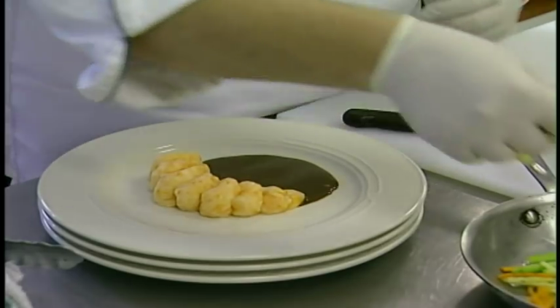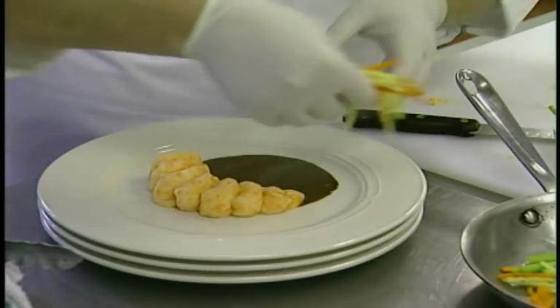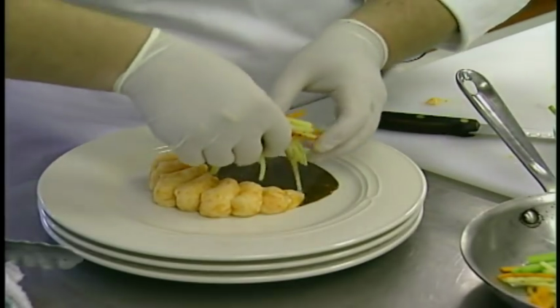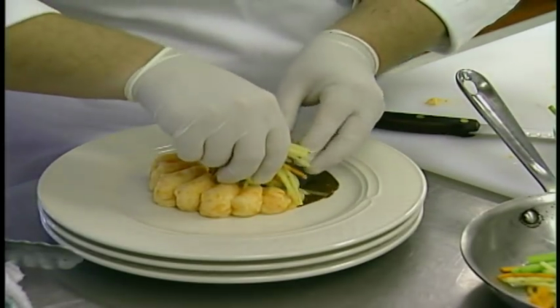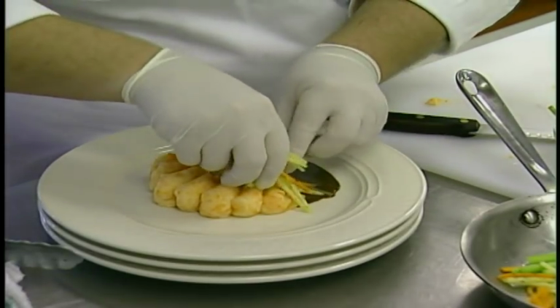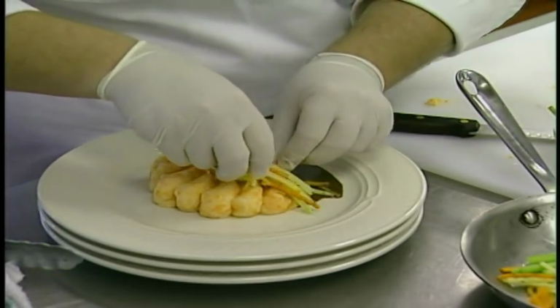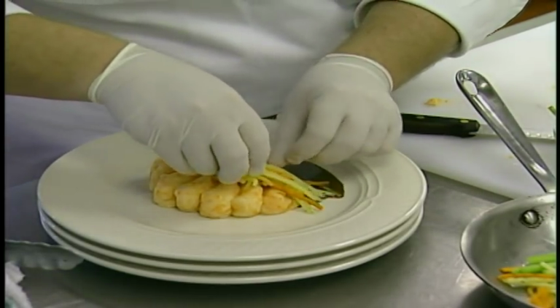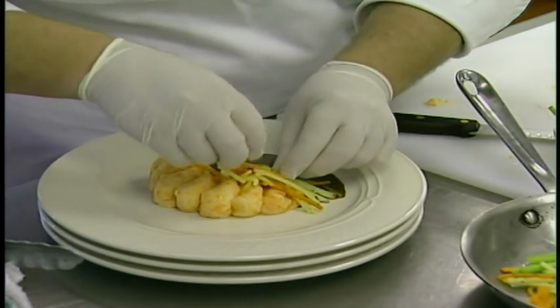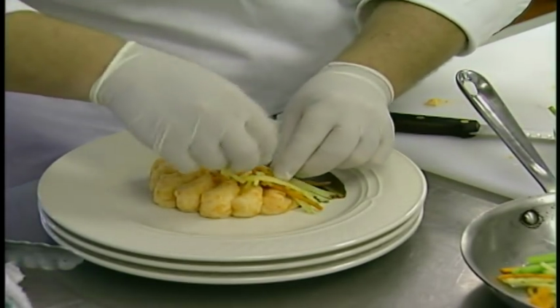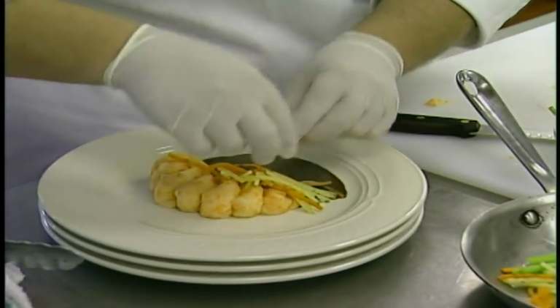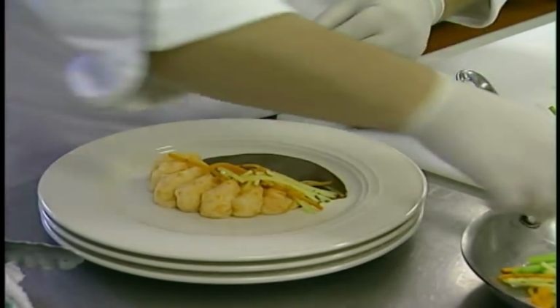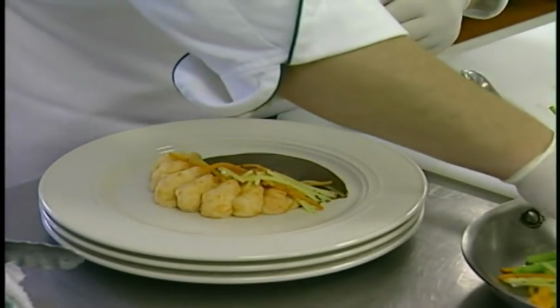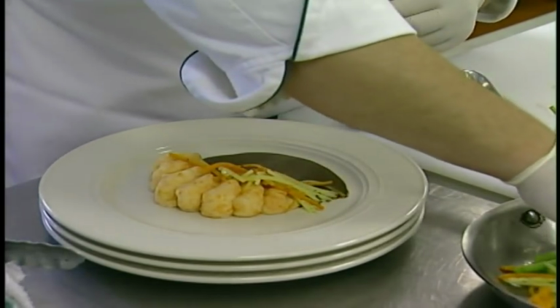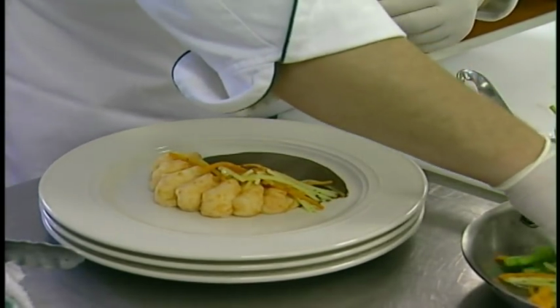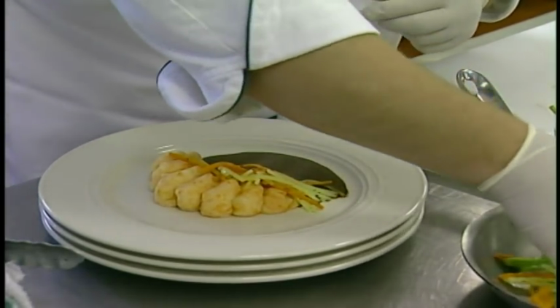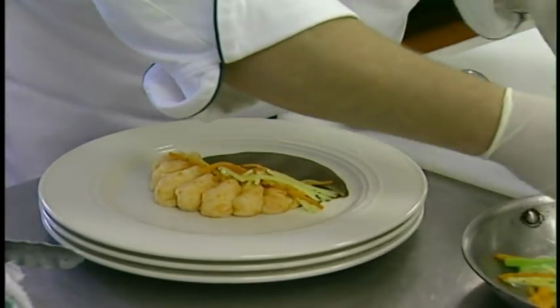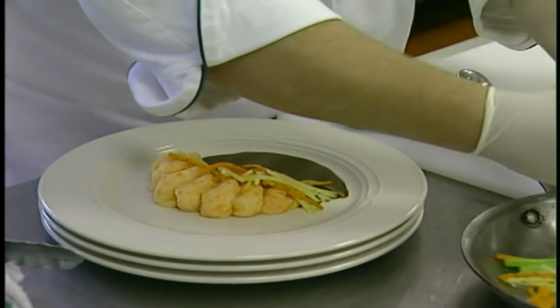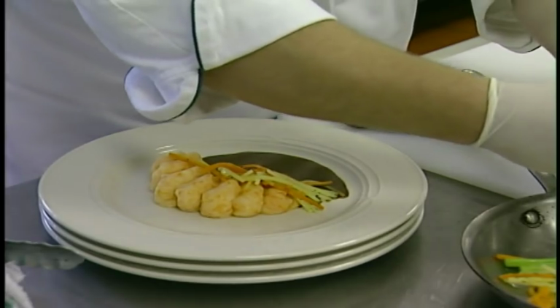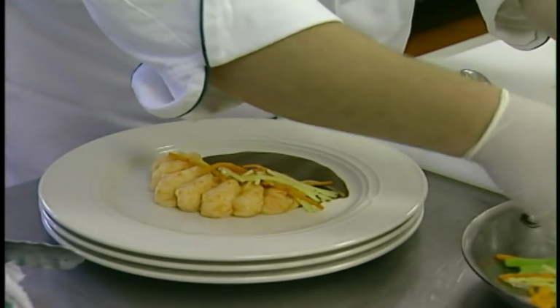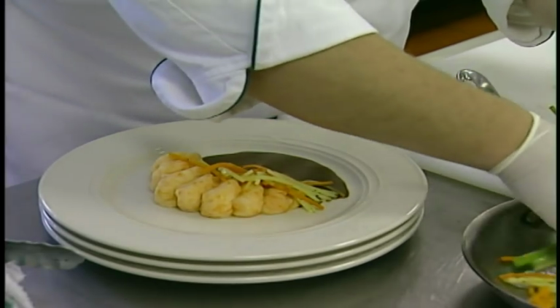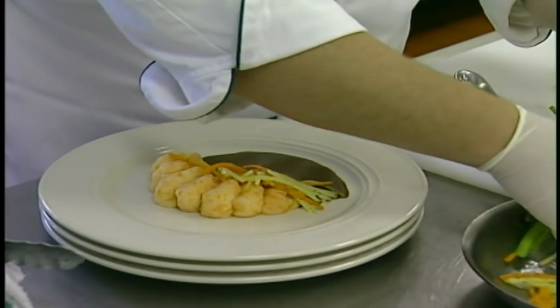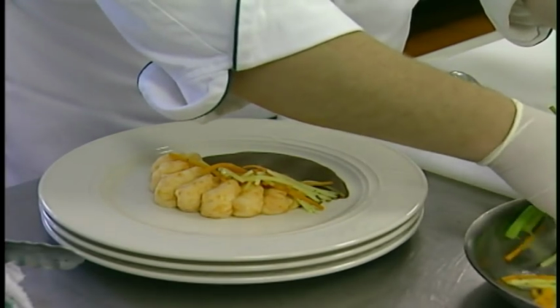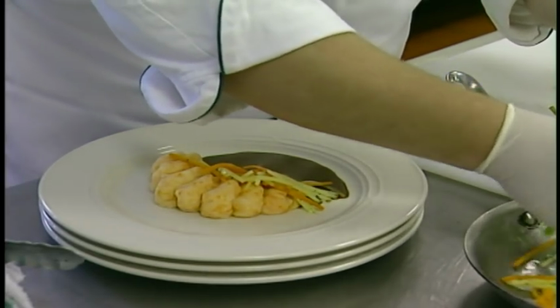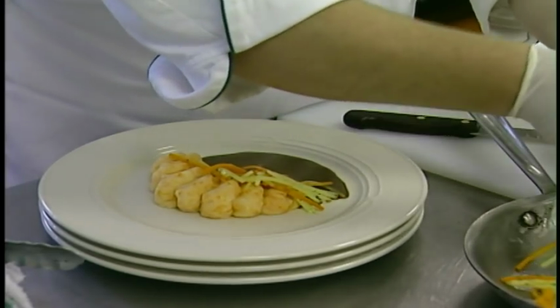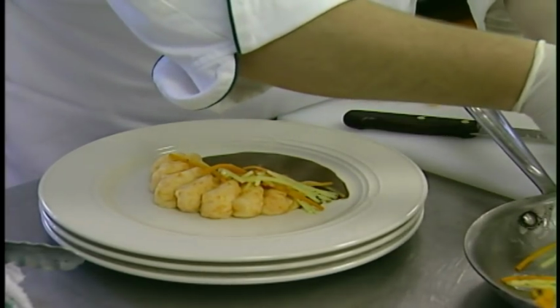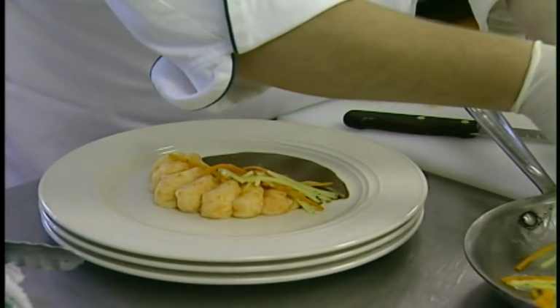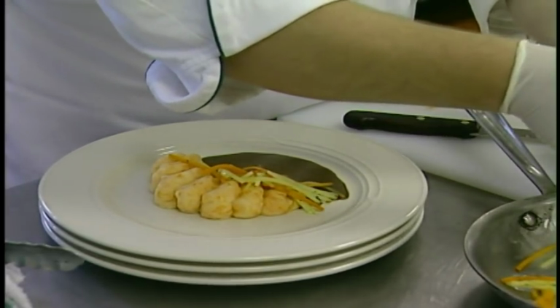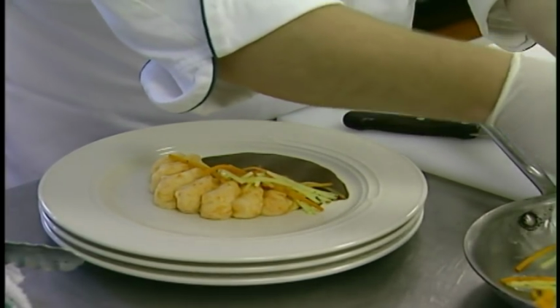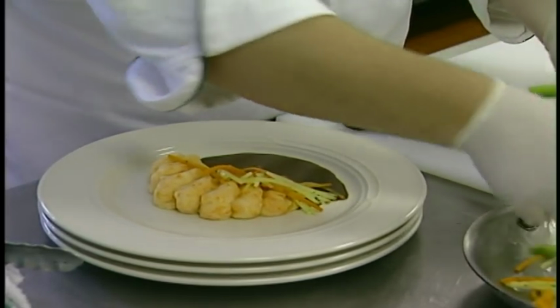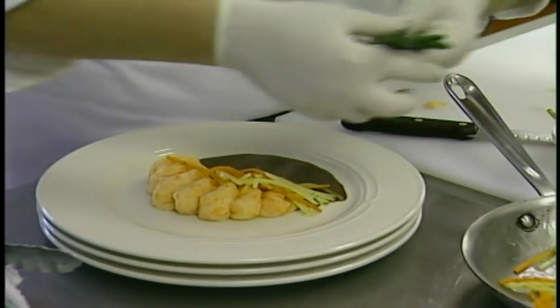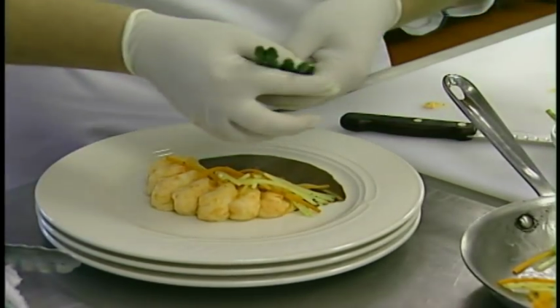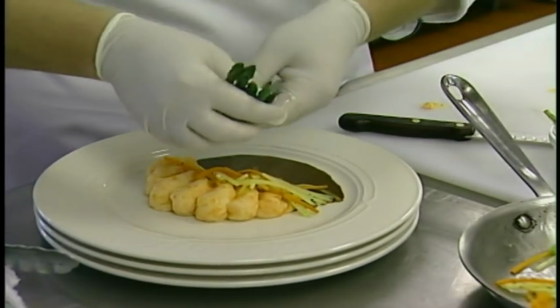Our julienne veg right there — good contrast. Go odd numbers, so we're going to go for five pieces of asparagus.